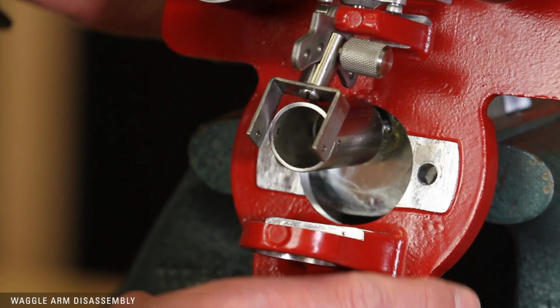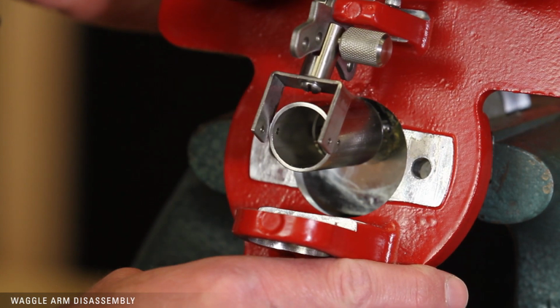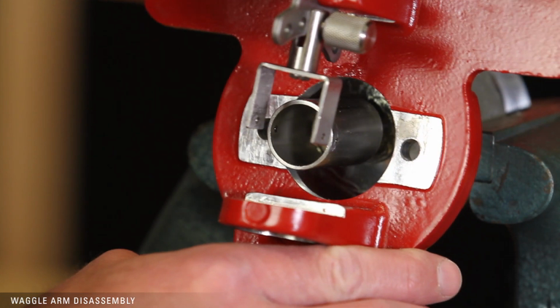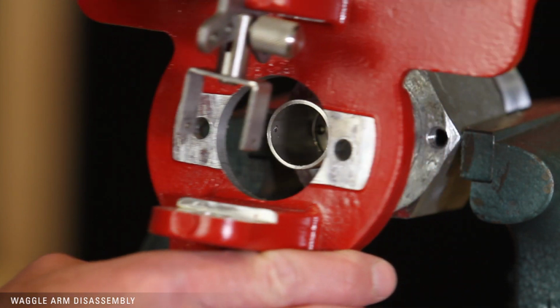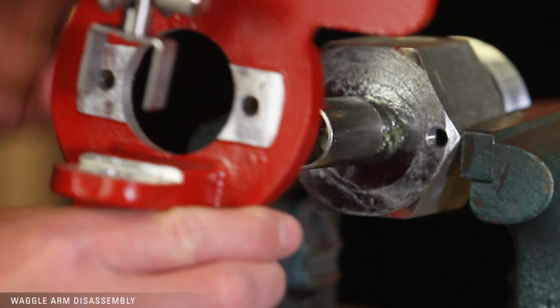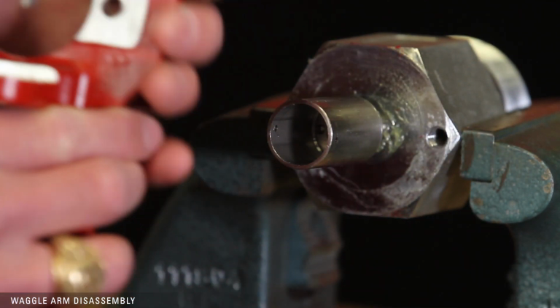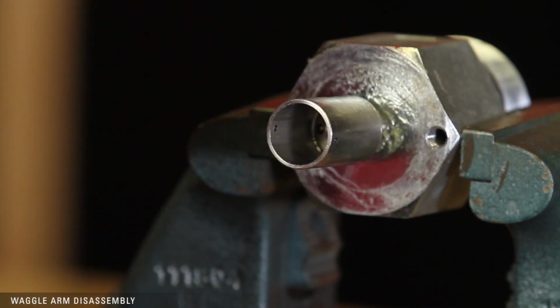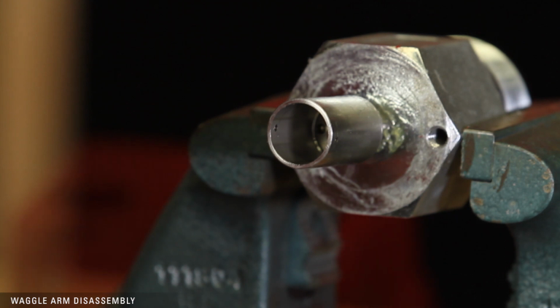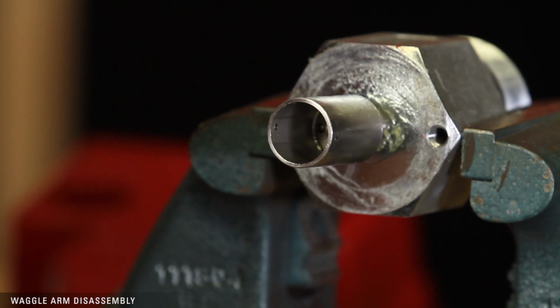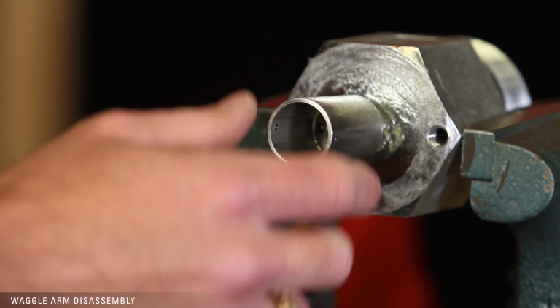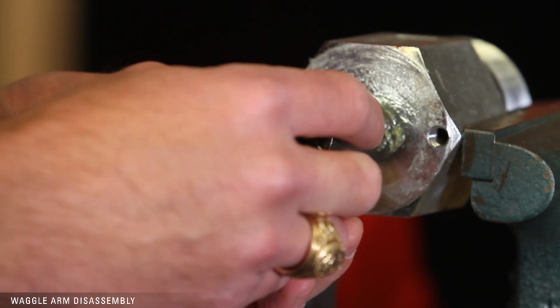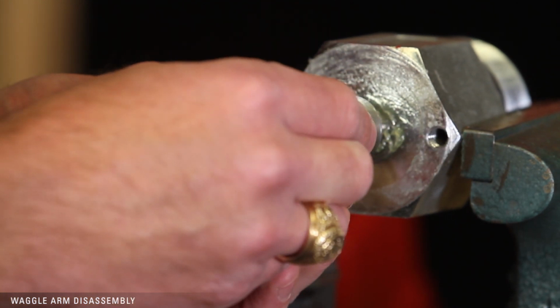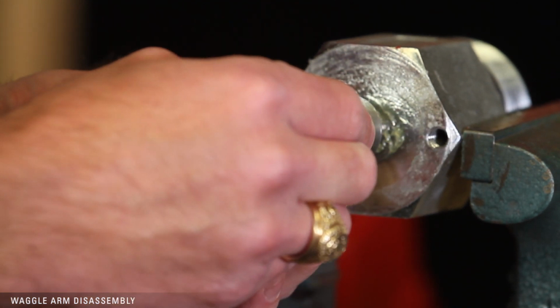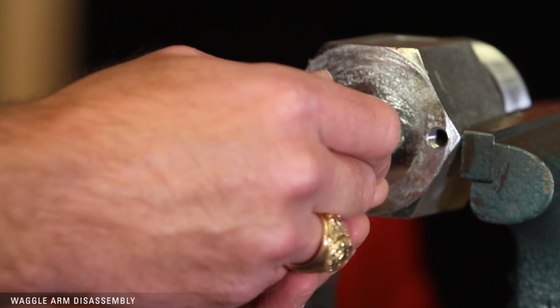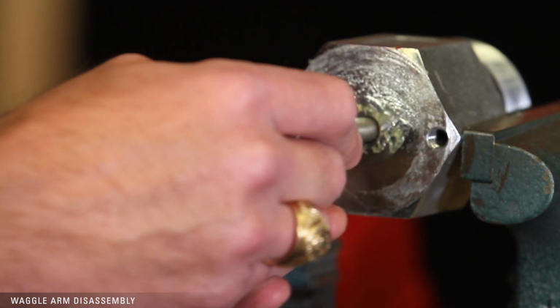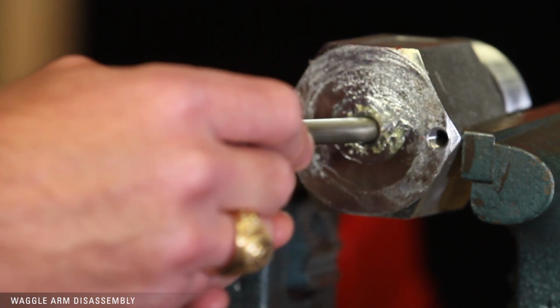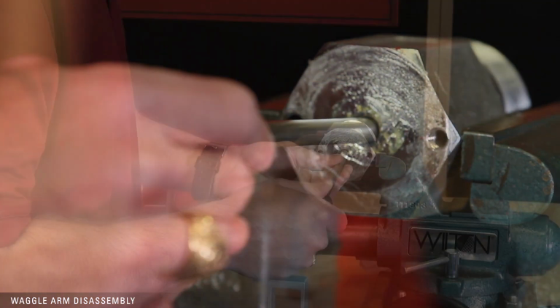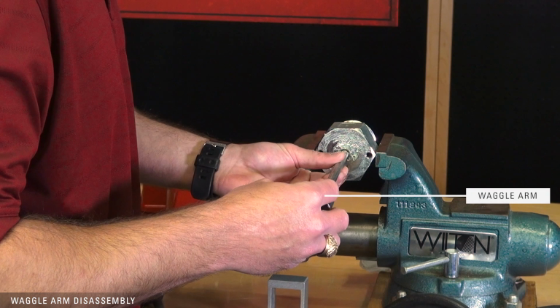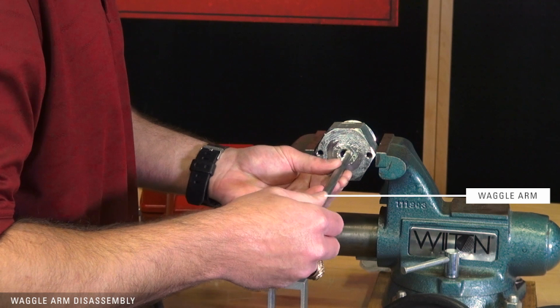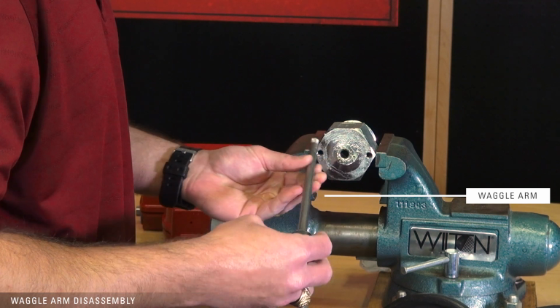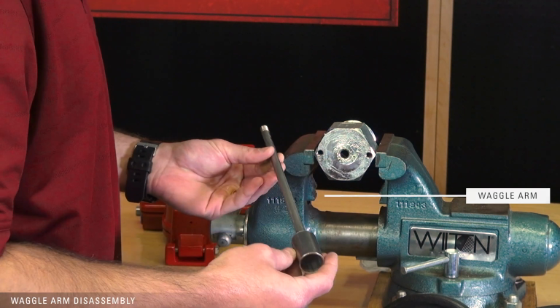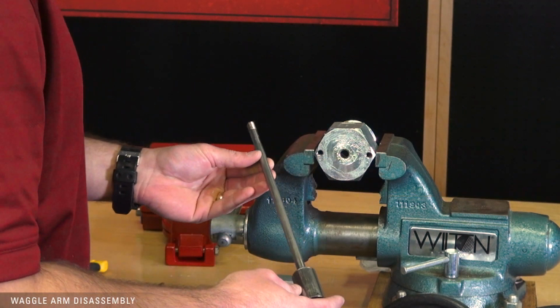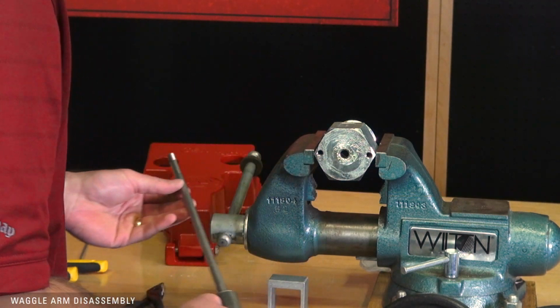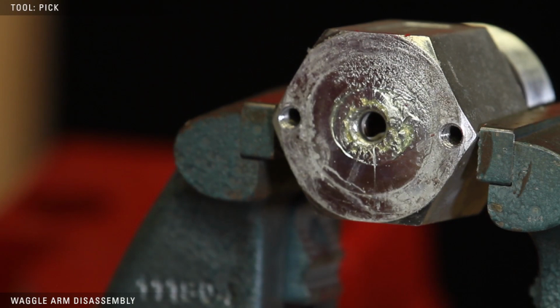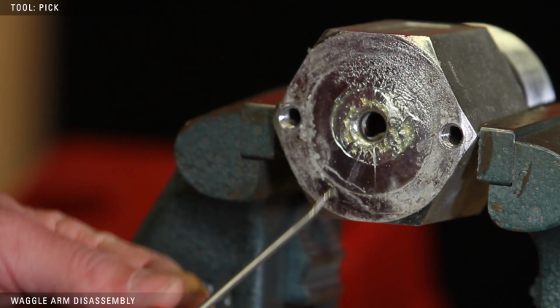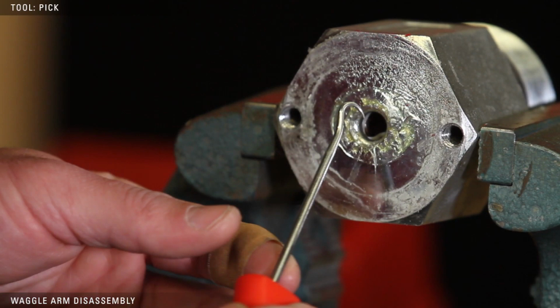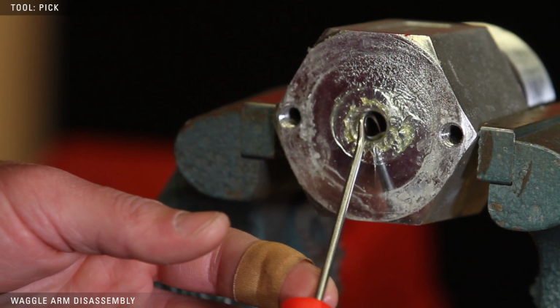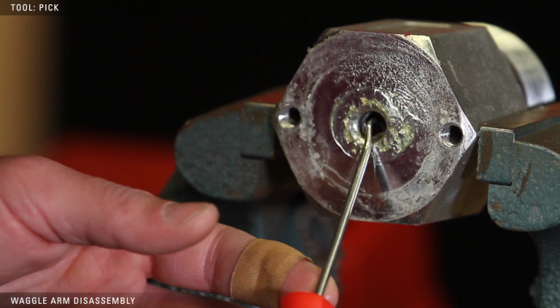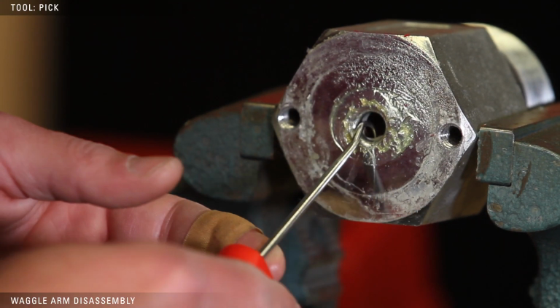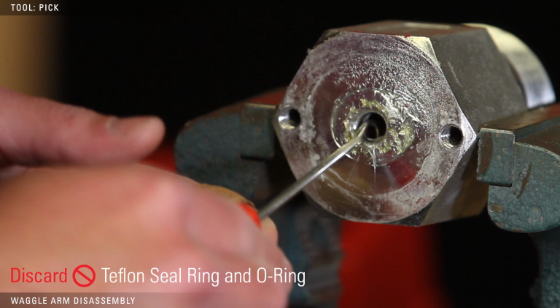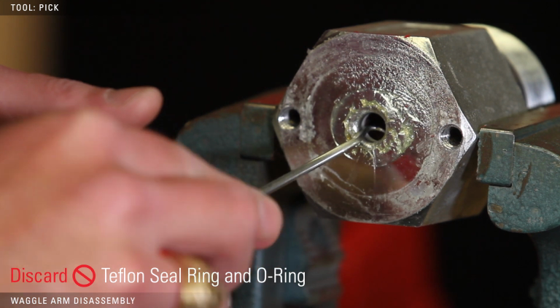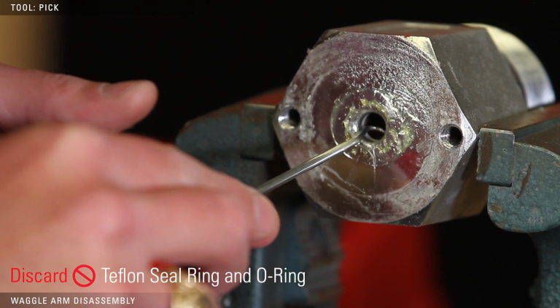Remove the back plate from the mounting piece assembly. Remove the waggle arm from the mounting piece. Then, using a pick or a similar tool, remove and discard the Teflon seal ring and O-ring.